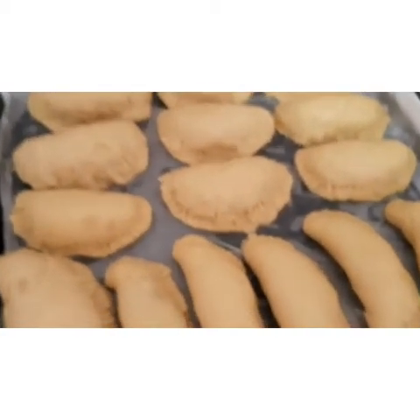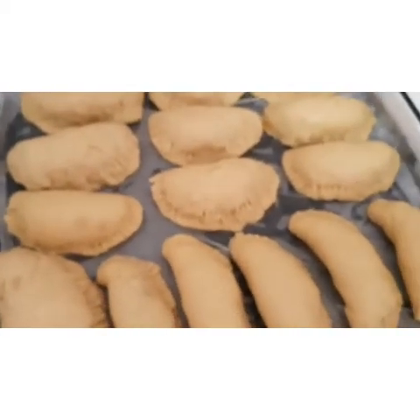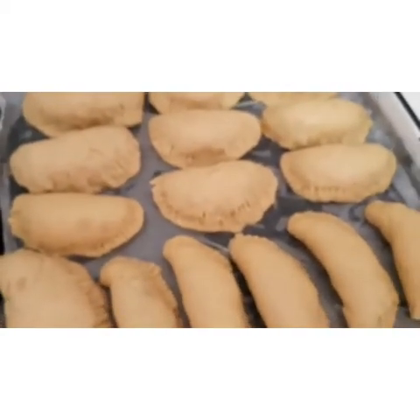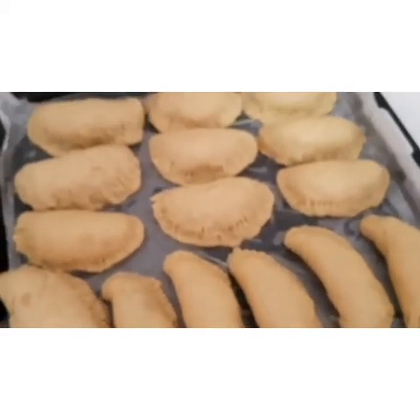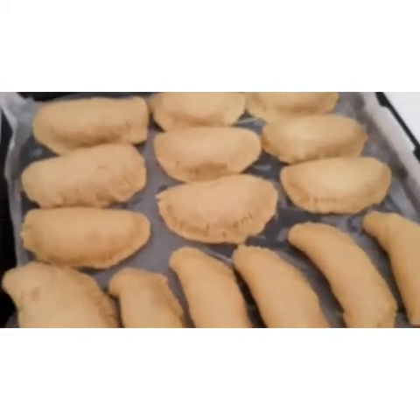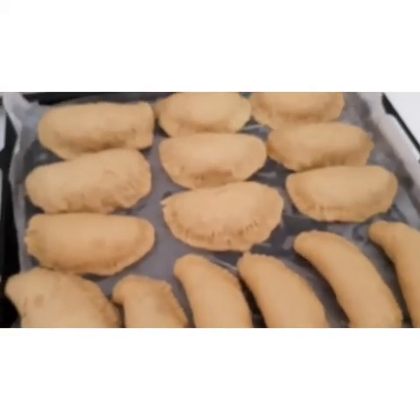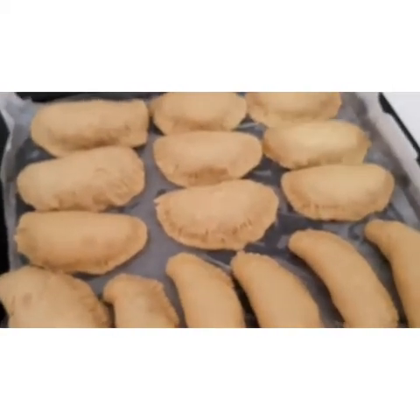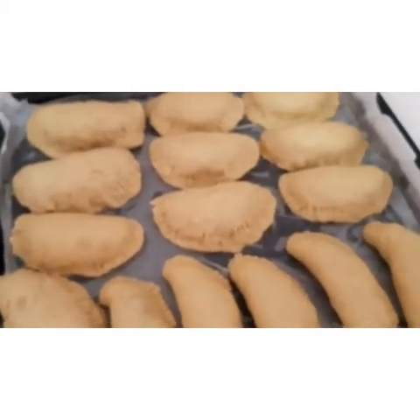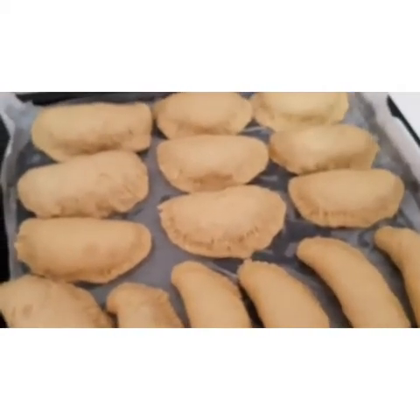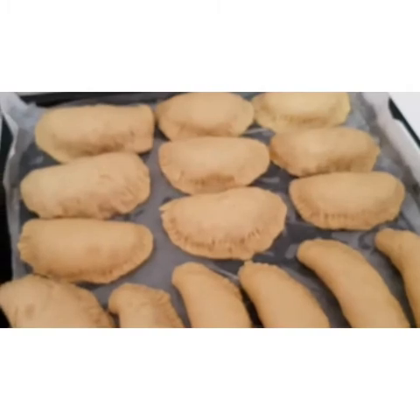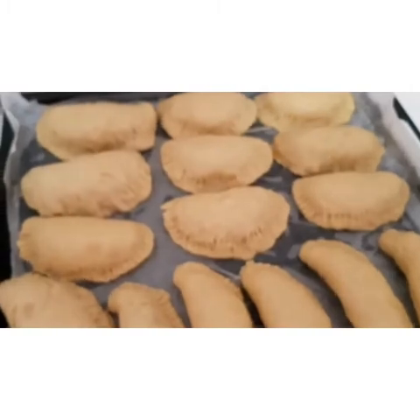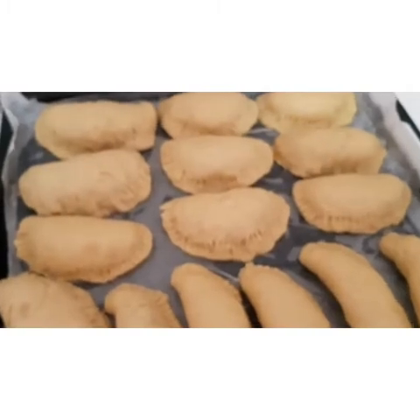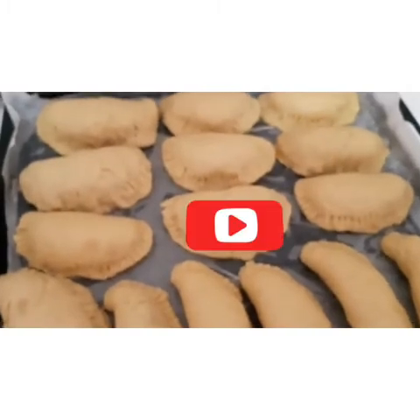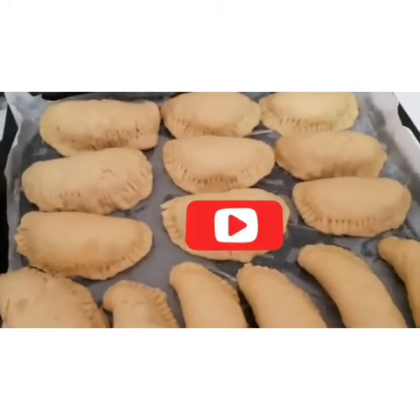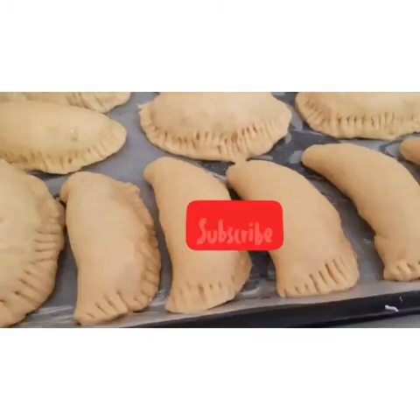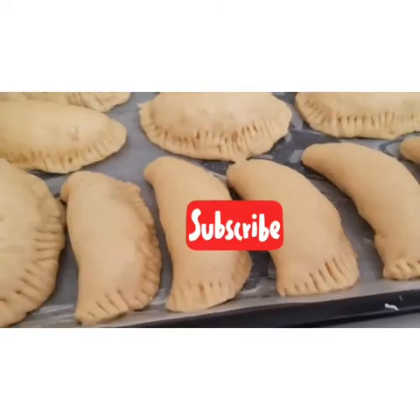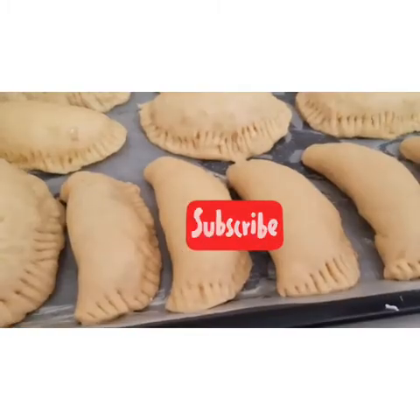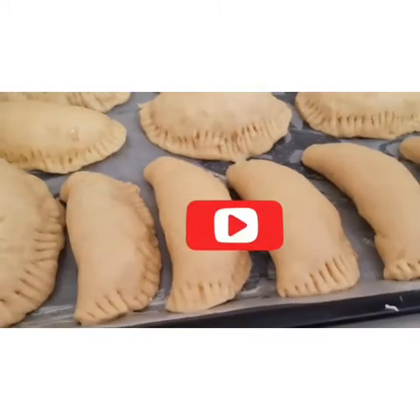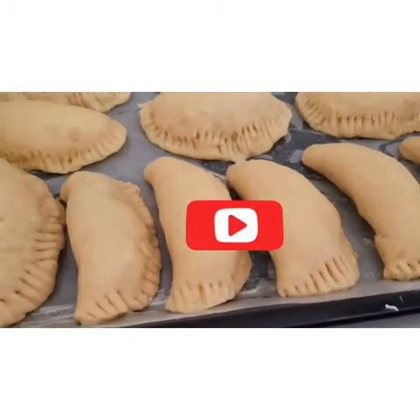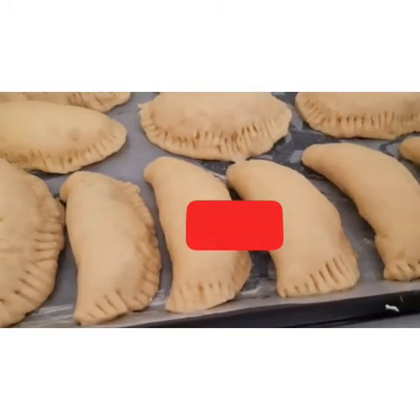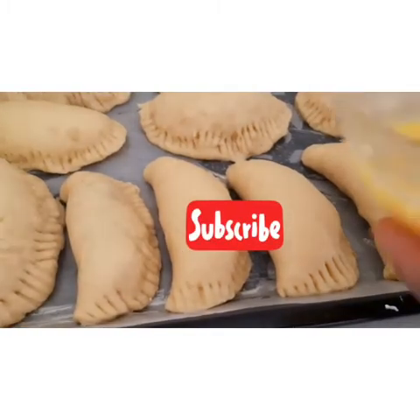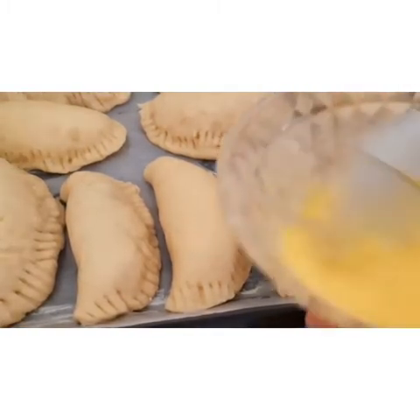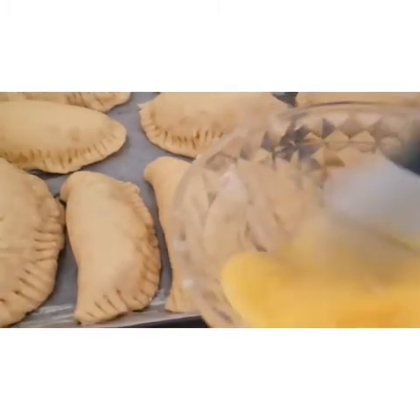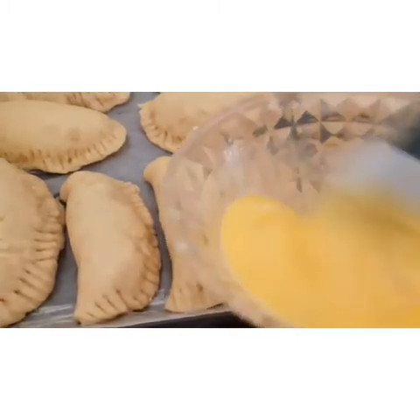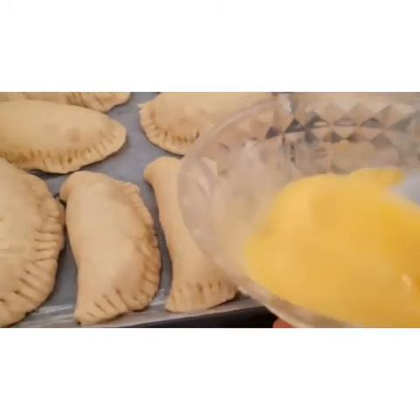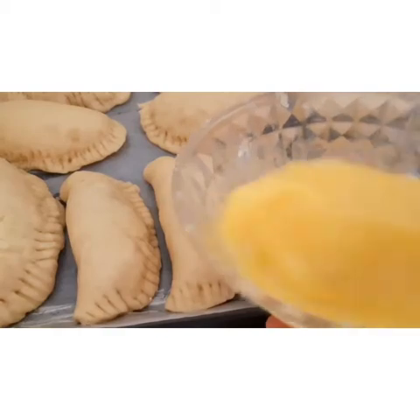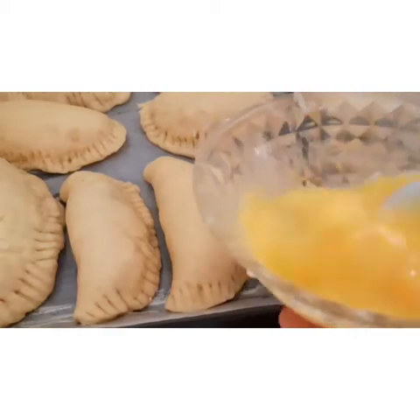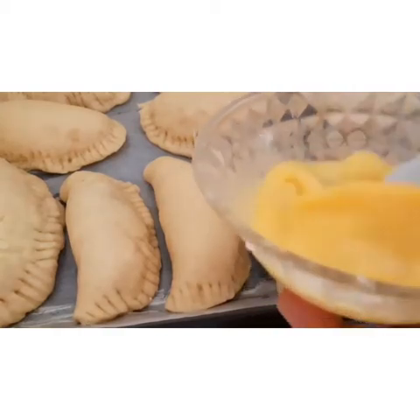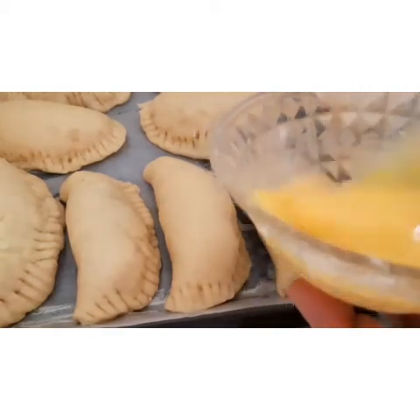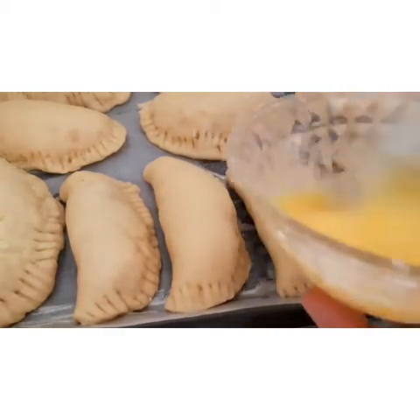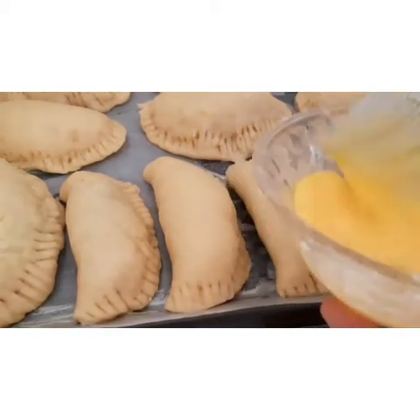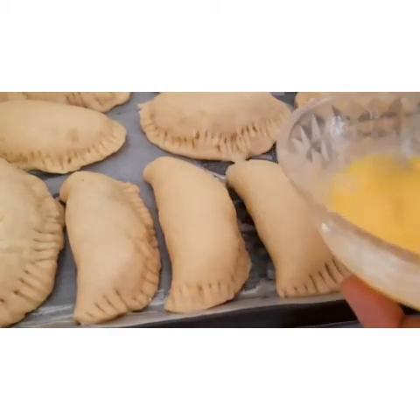Now I want to rub egg on top and put them in my oven. Here is my egg — one egg — I want to use it to brush them.